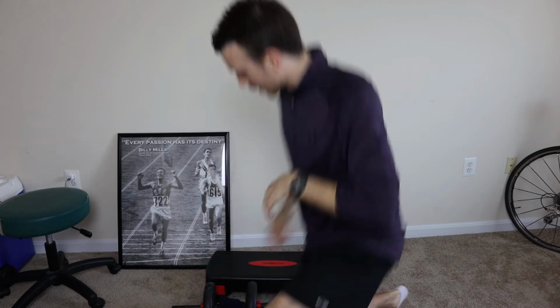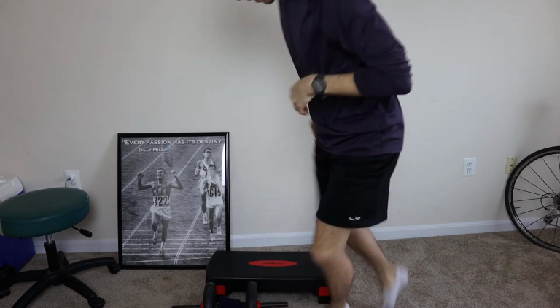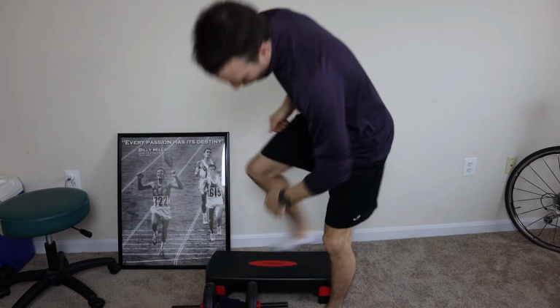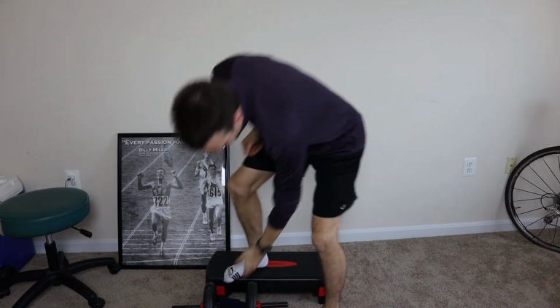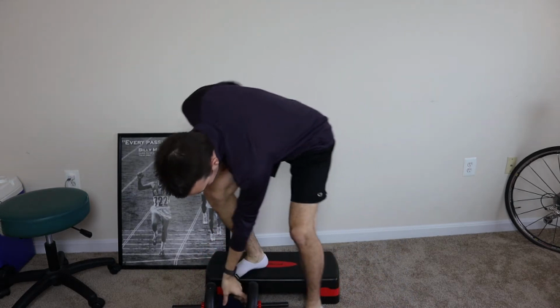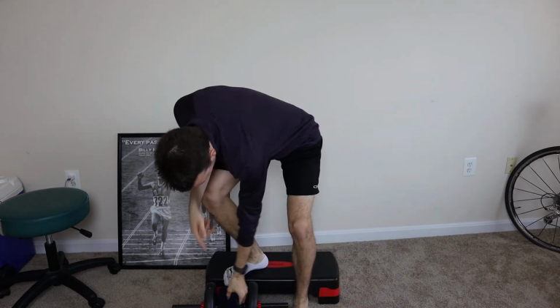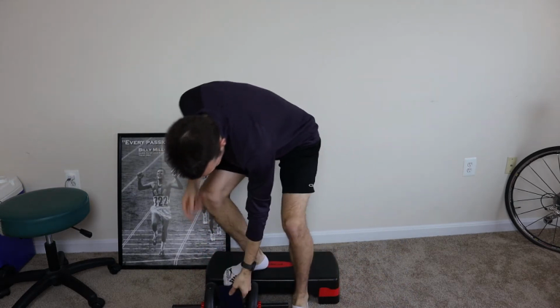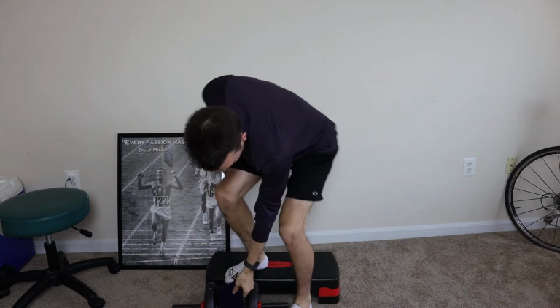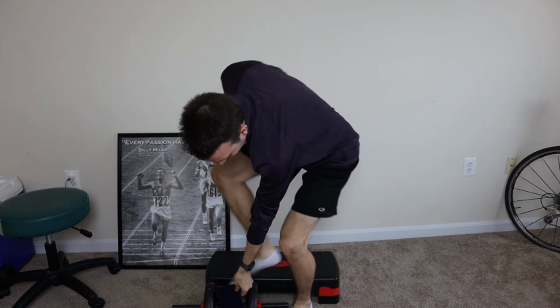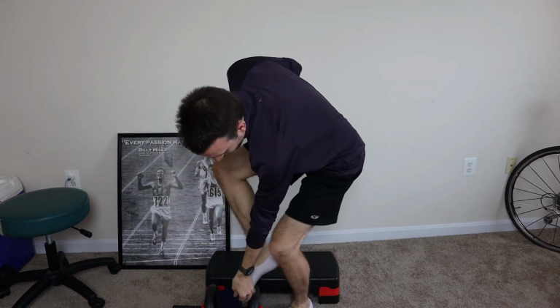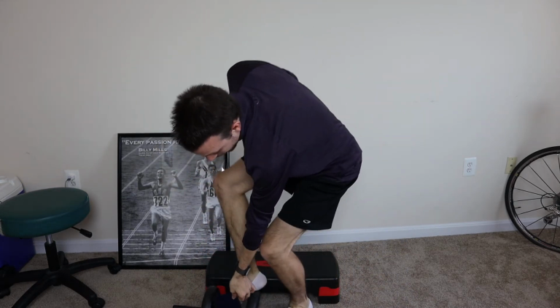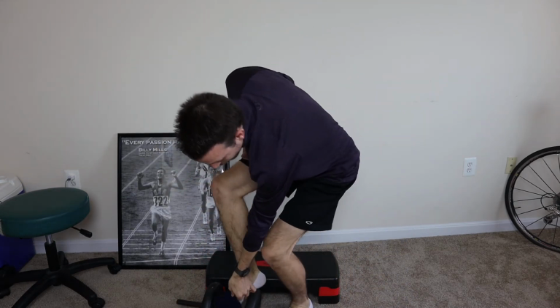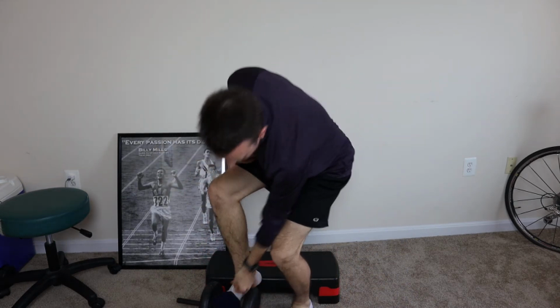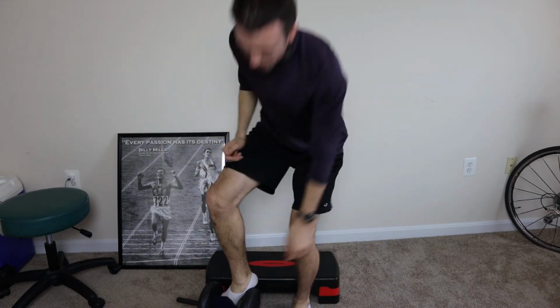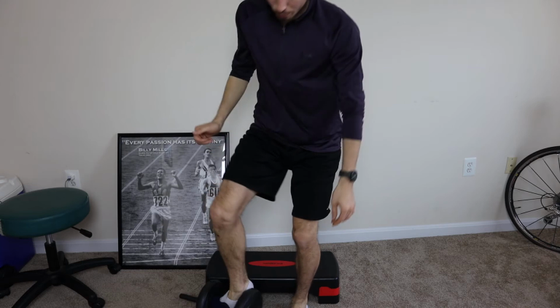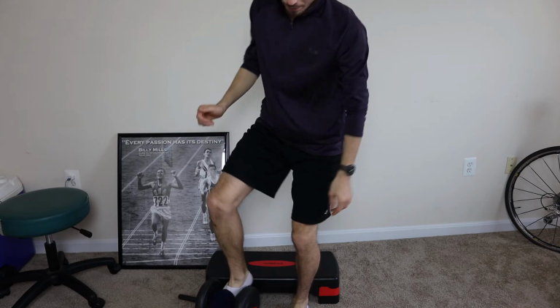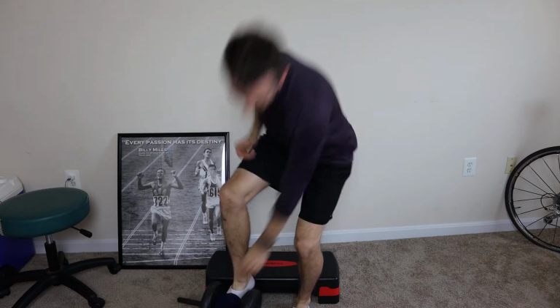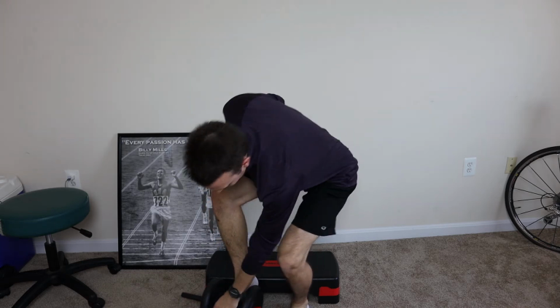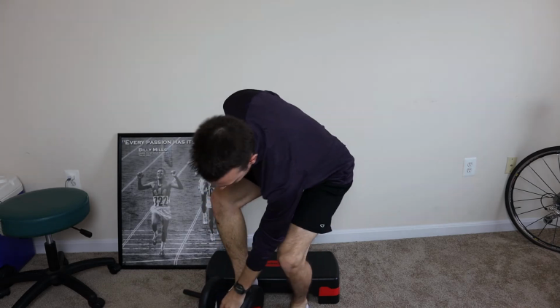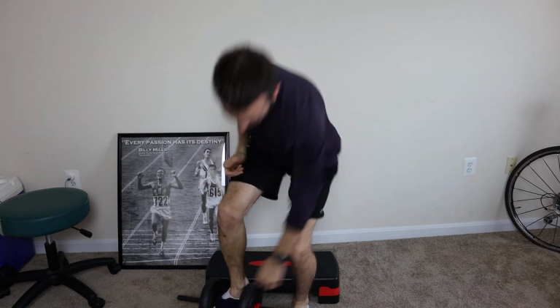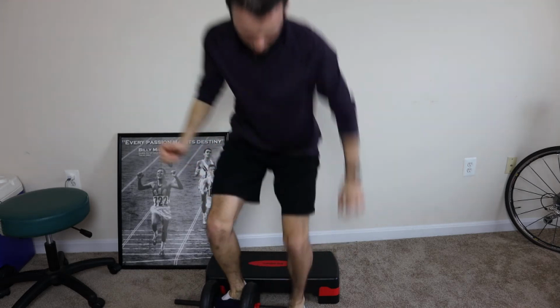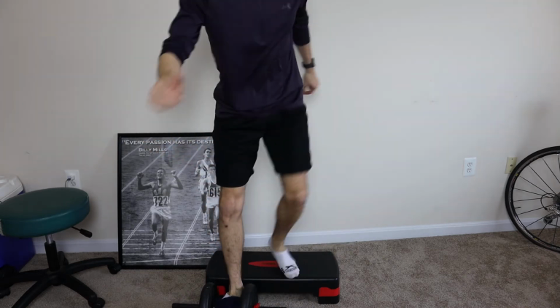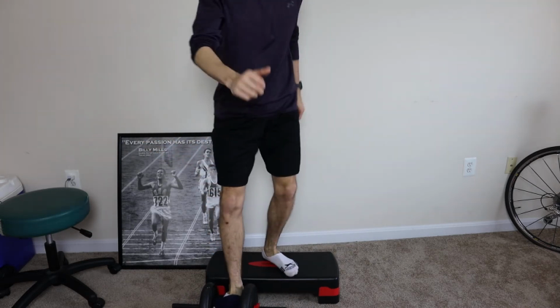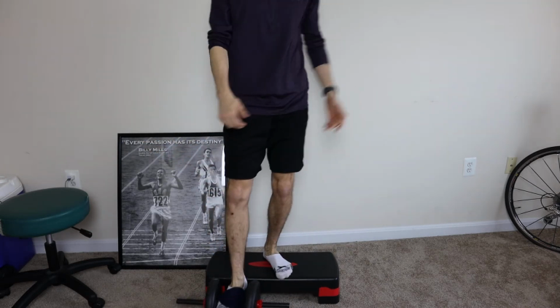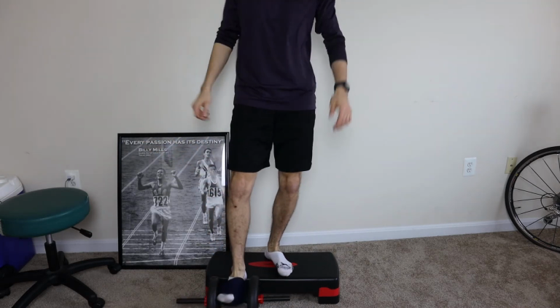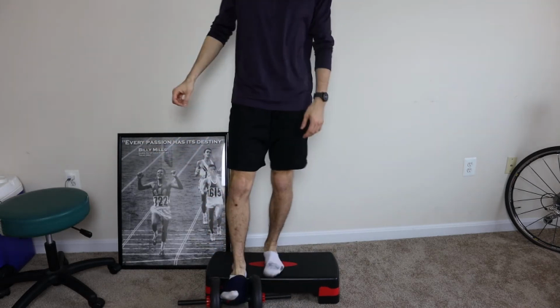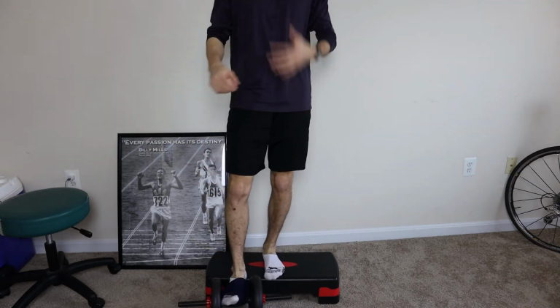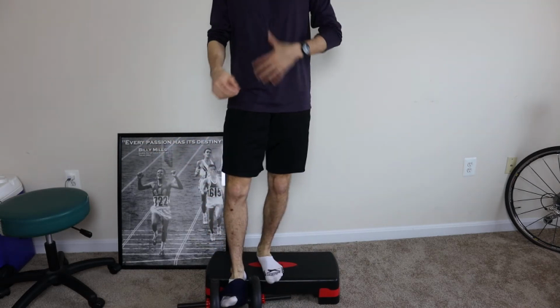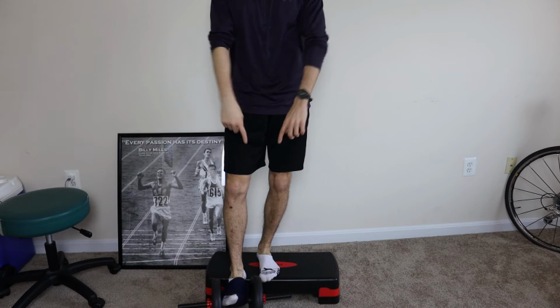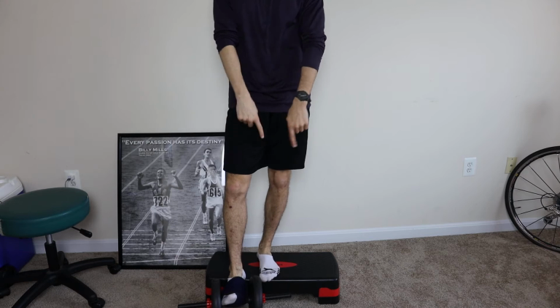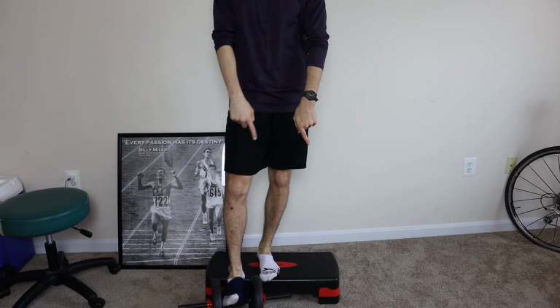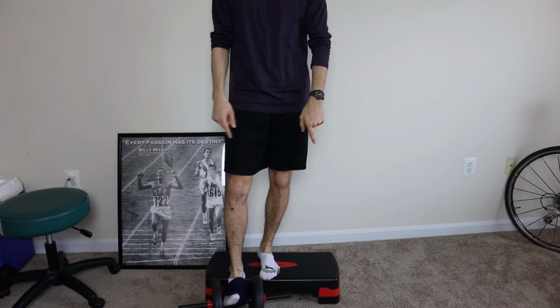I just have my dumbbell here. I'm going to wrap my foot right around here, get on top of my step up, and the goal is core tight — screw that other foot into the ground.